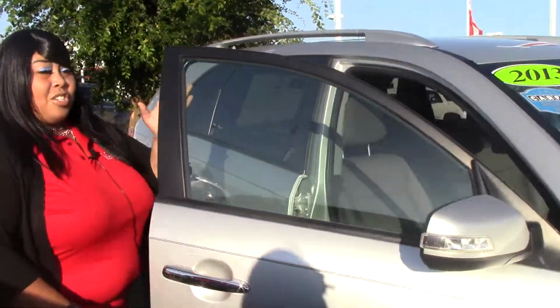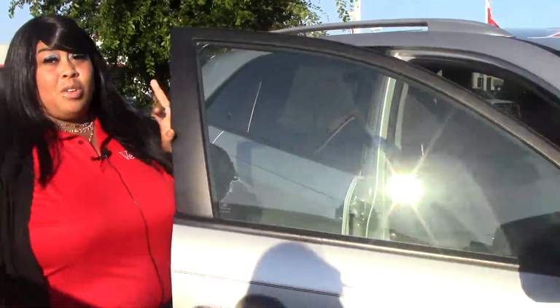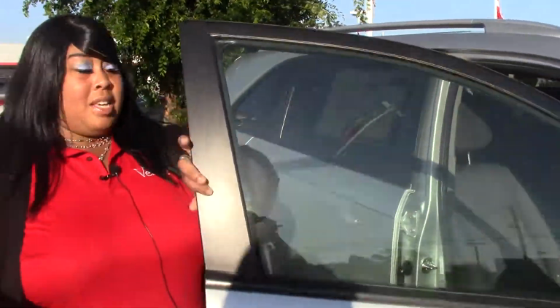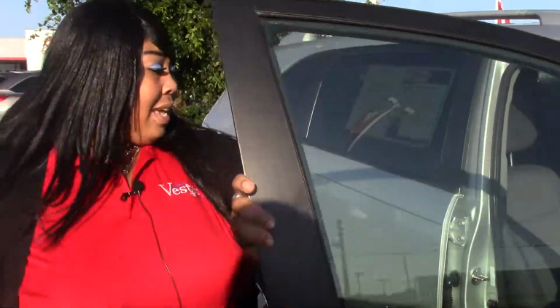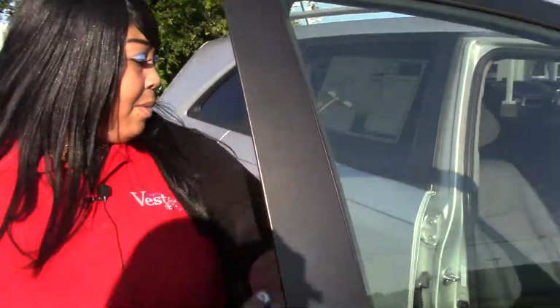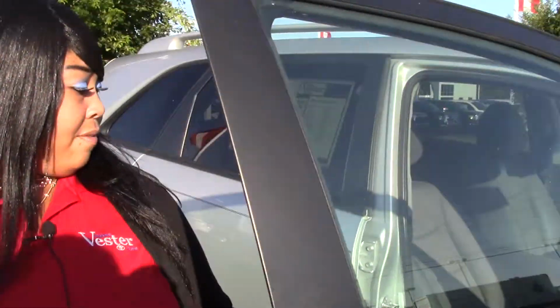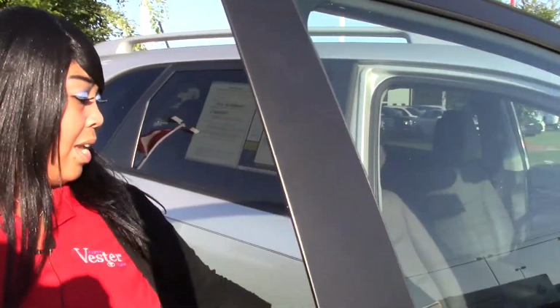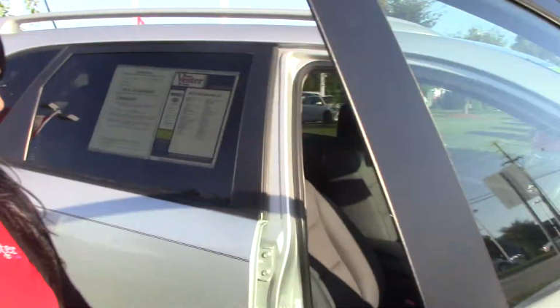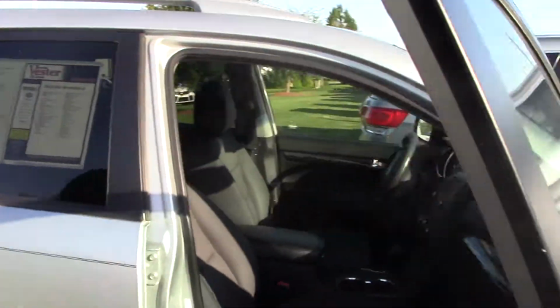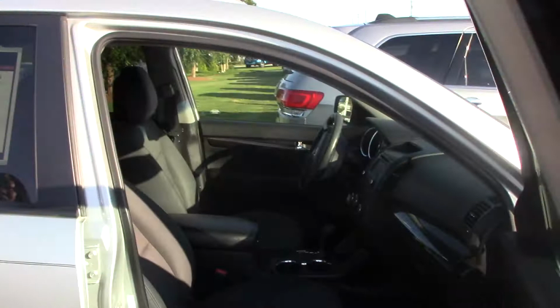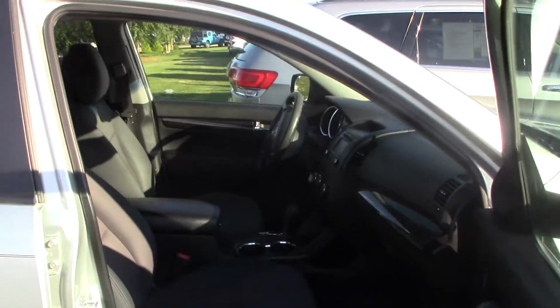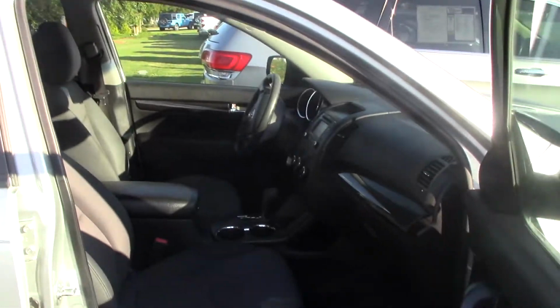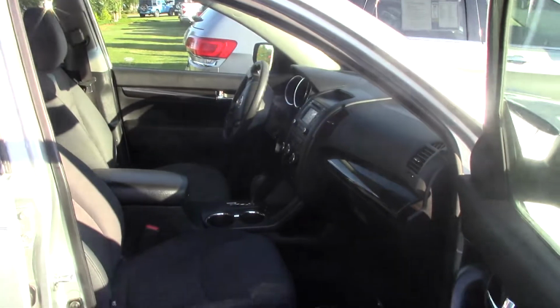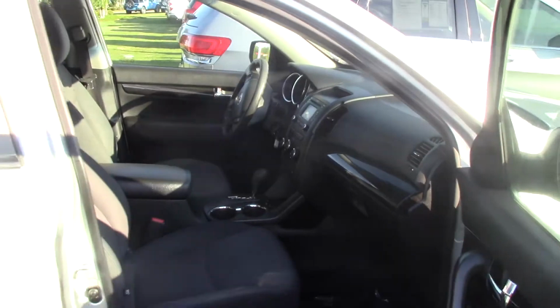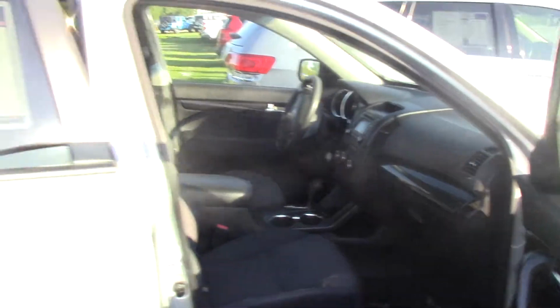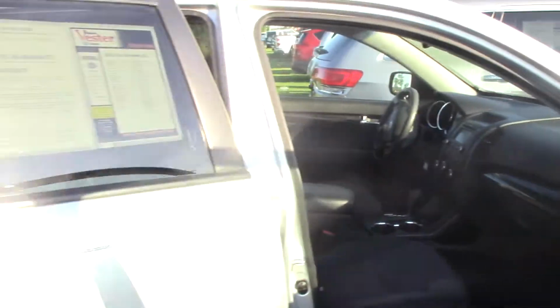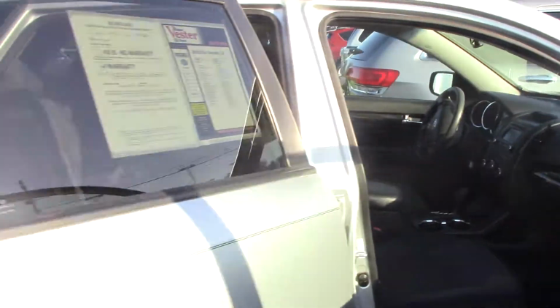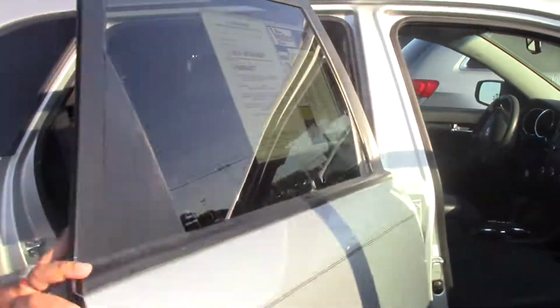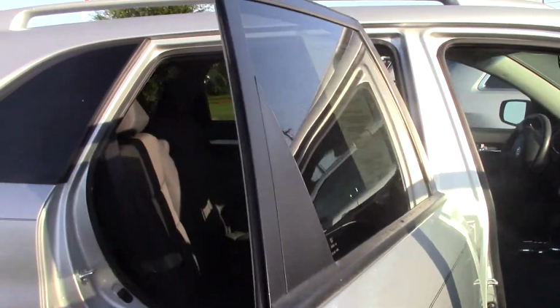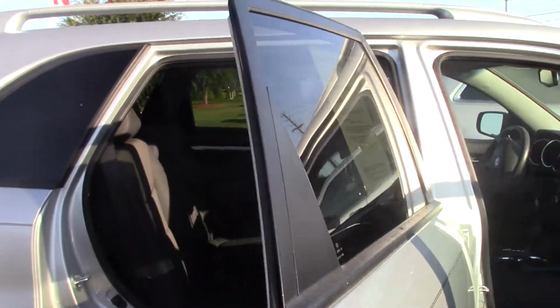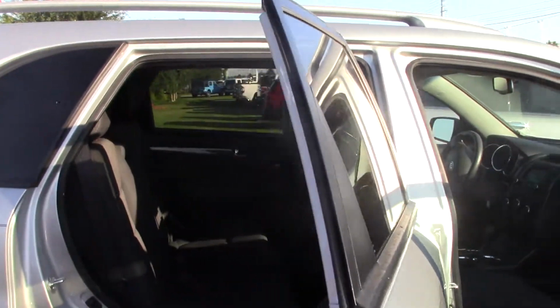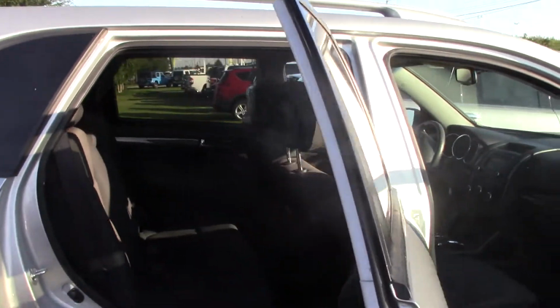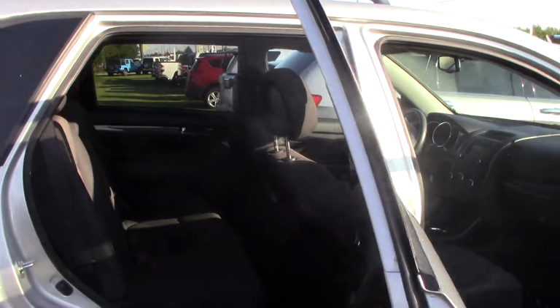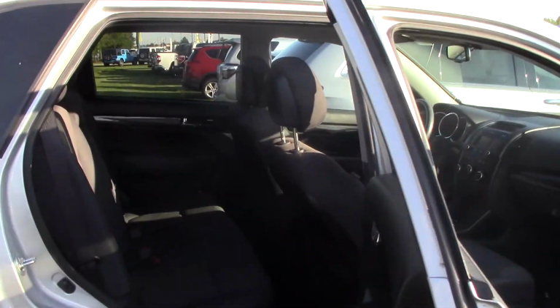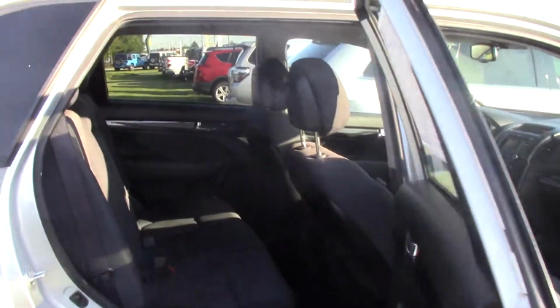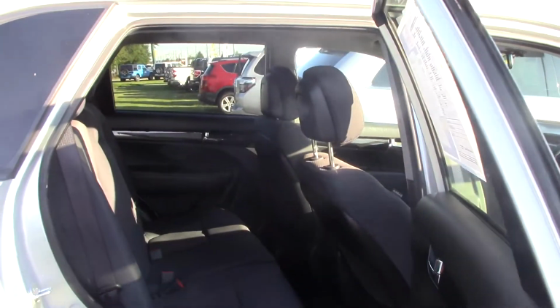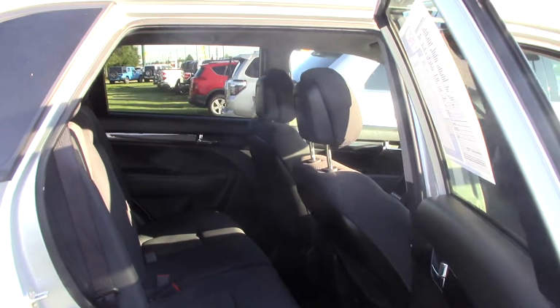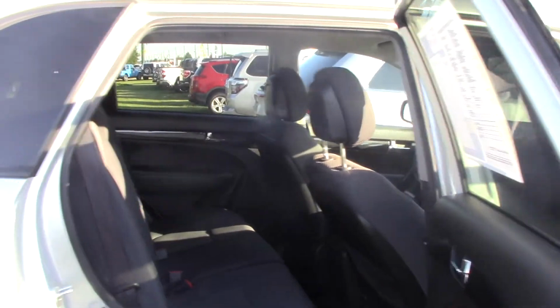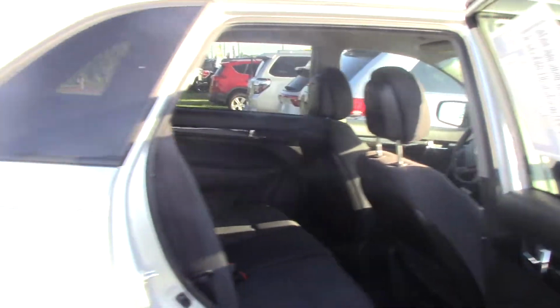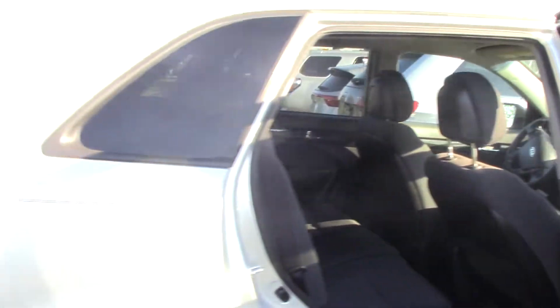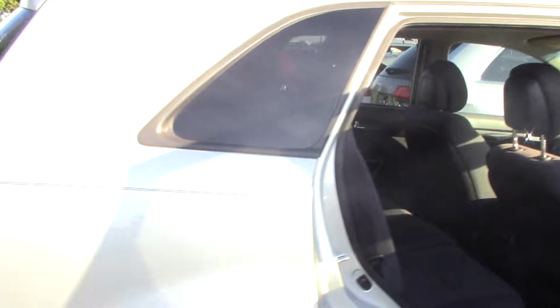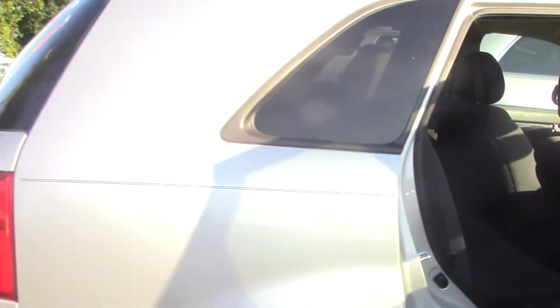As you look on the inside, we have gray interior cloth — beautiful on the inside. A lot of room in the back if you have children or just like to travel.